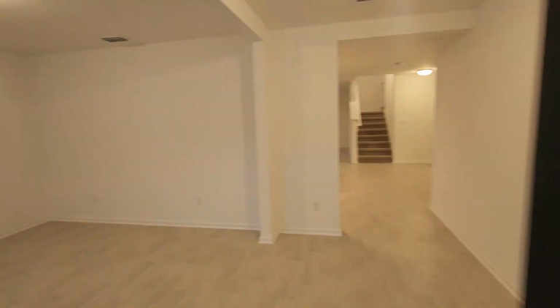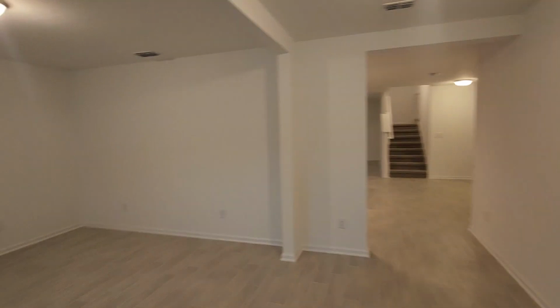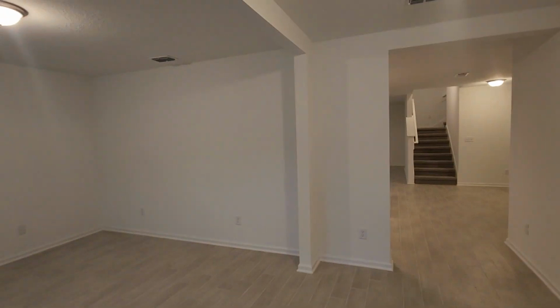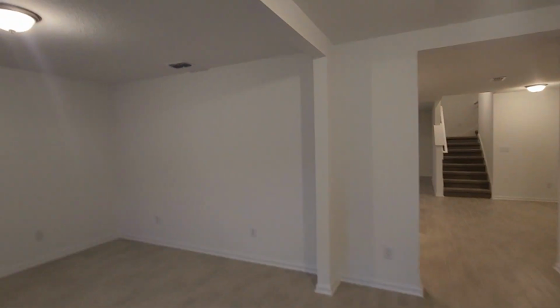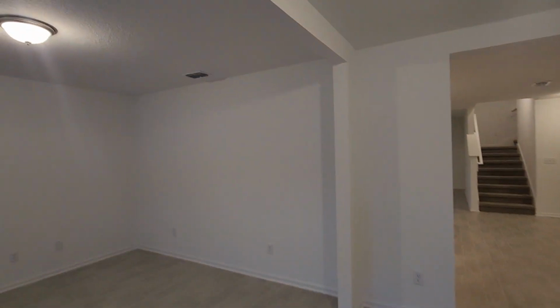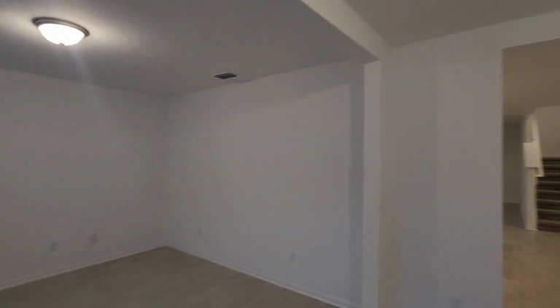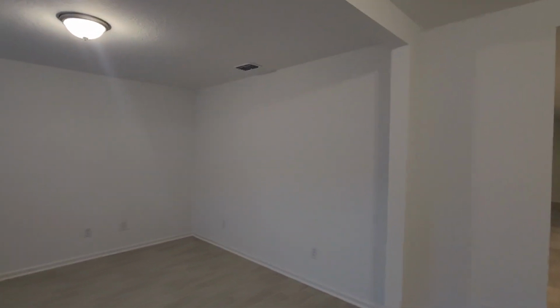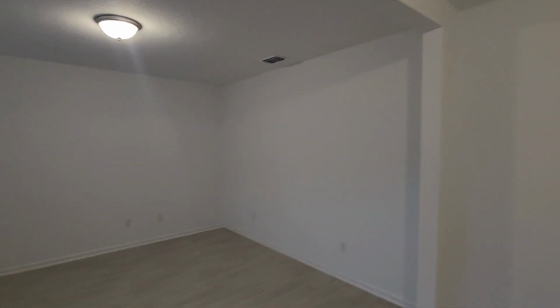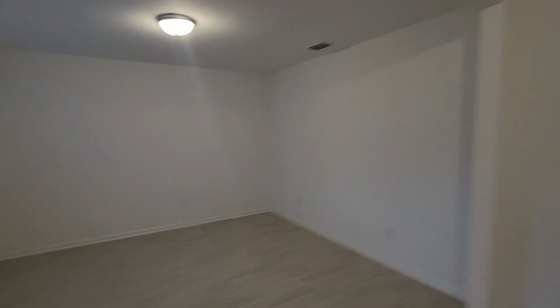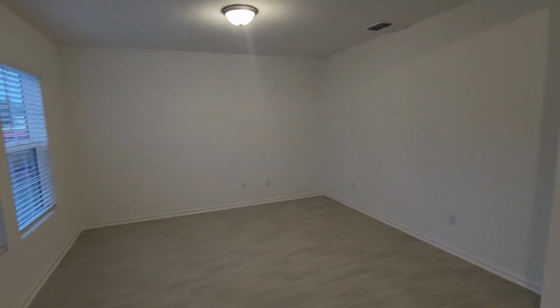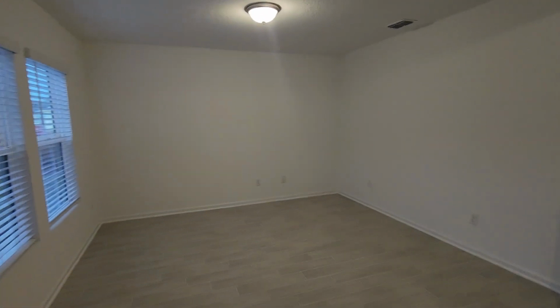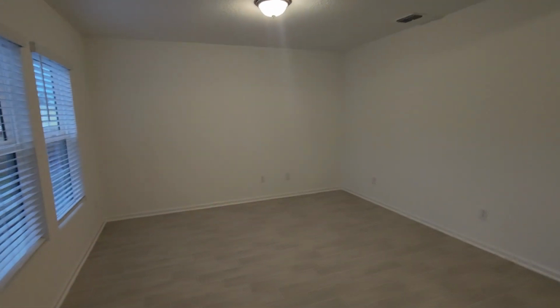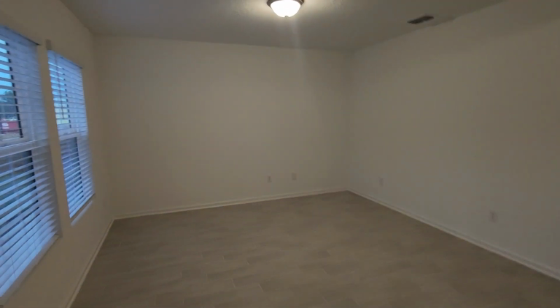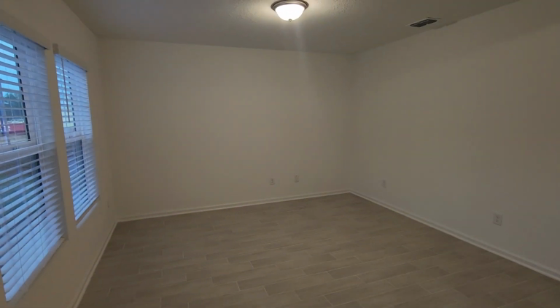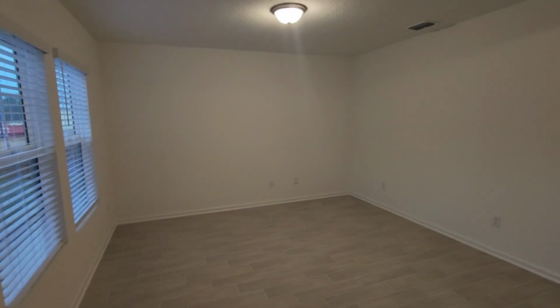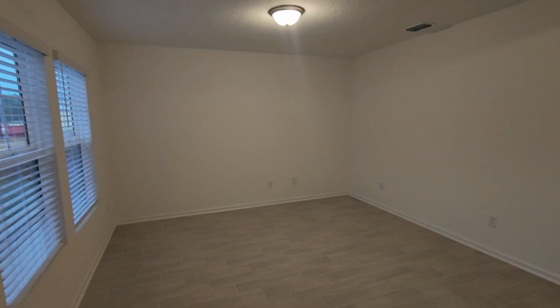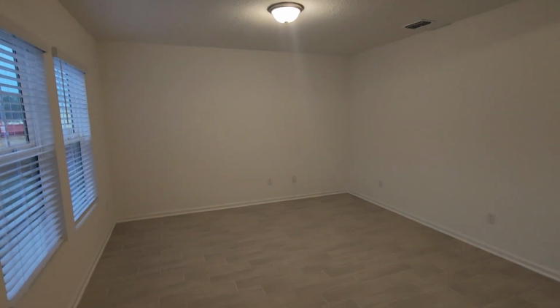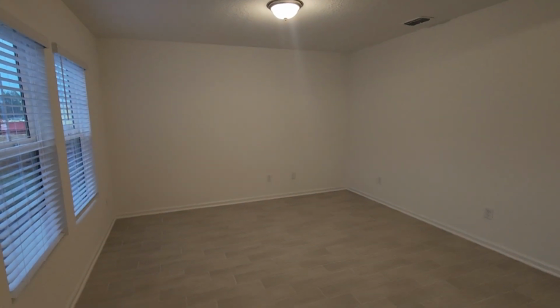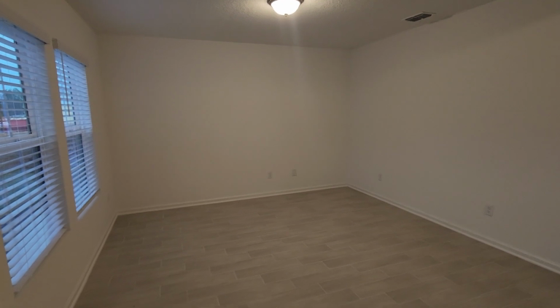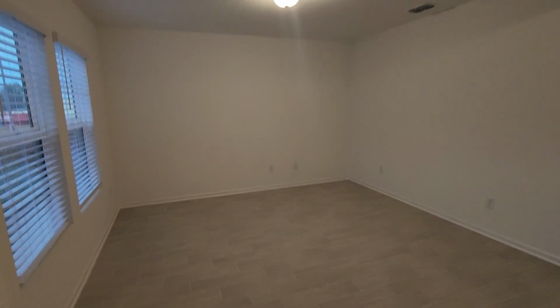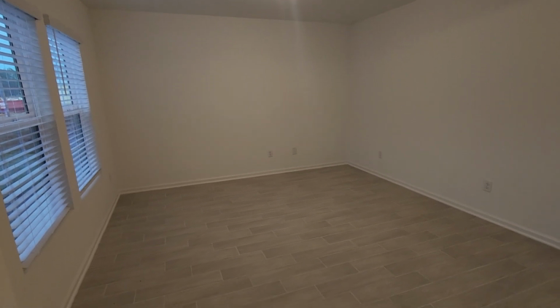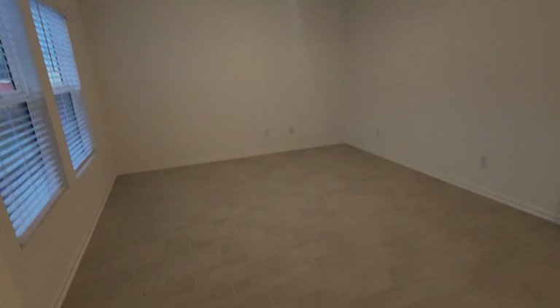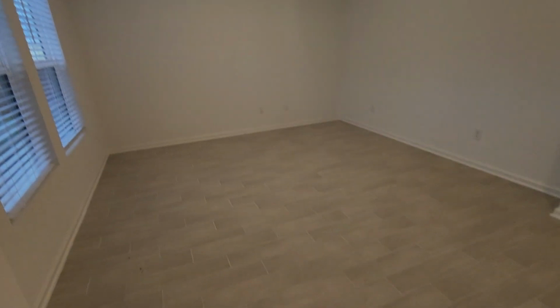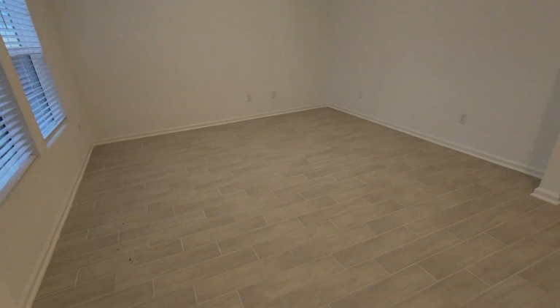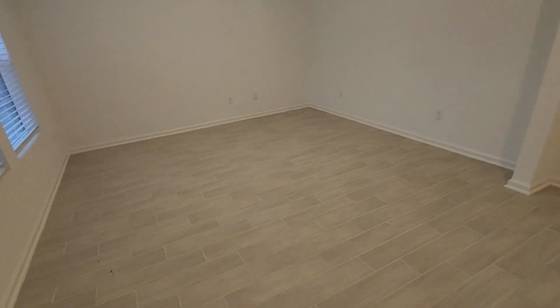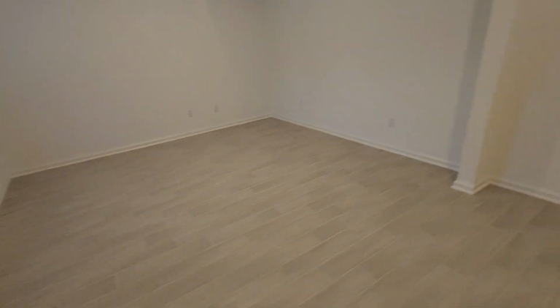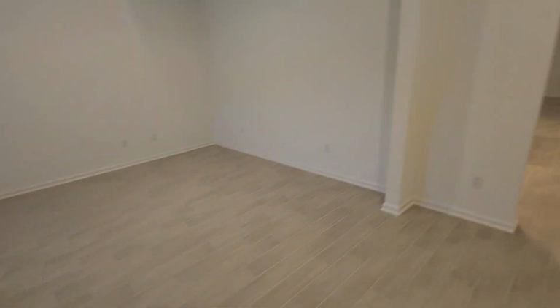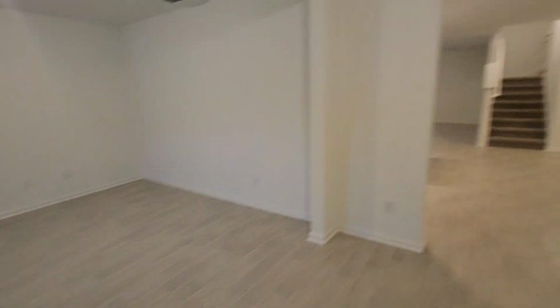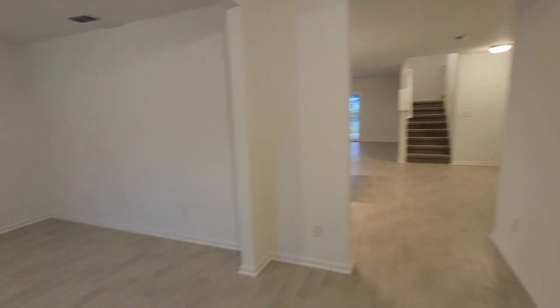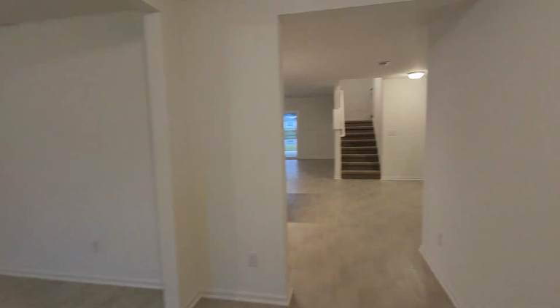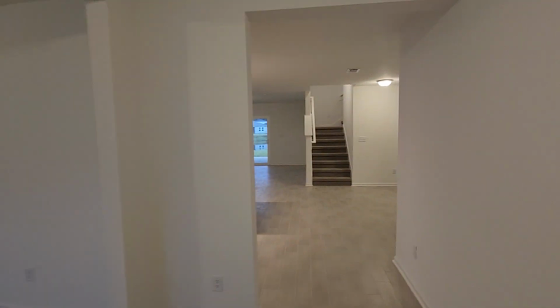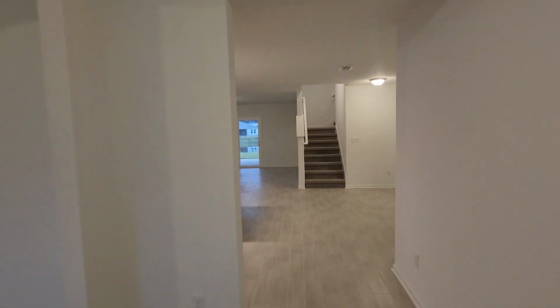As we come in, you're going to come into a formal dining area. You'll also see we have the beautiful porcelain tile throughout the main living area.